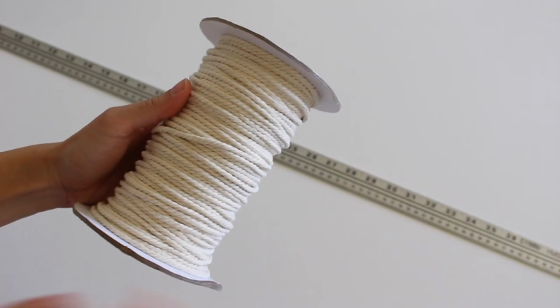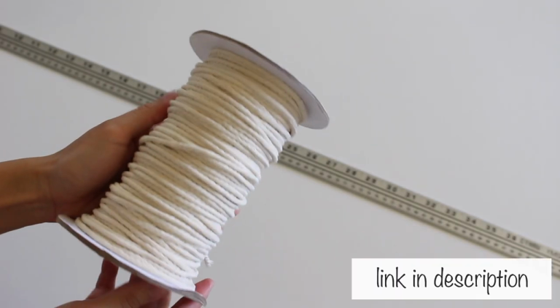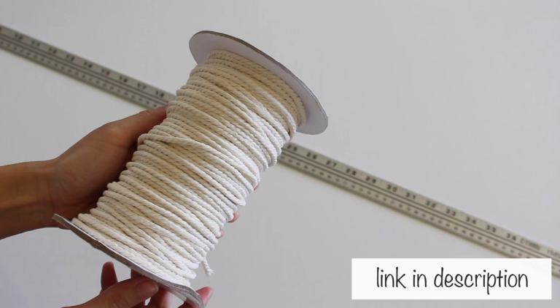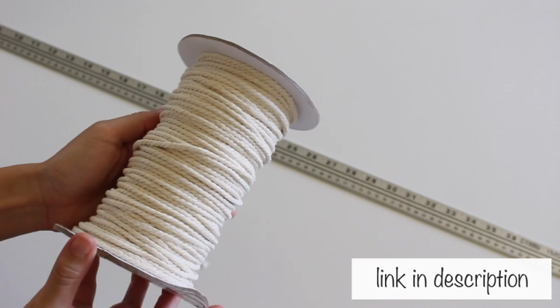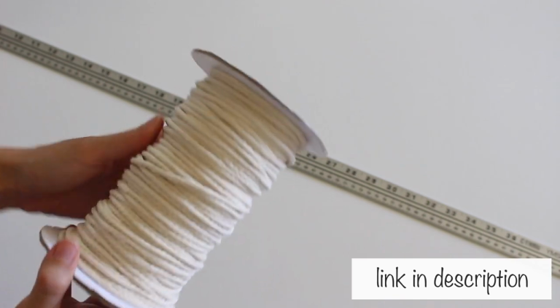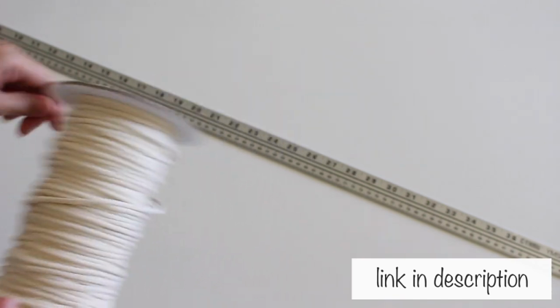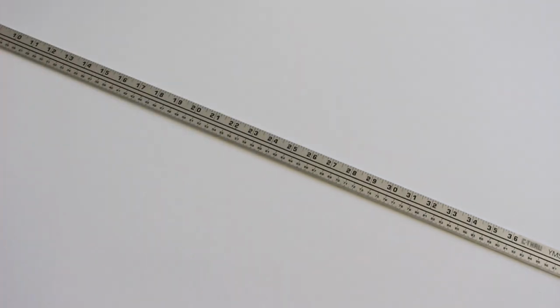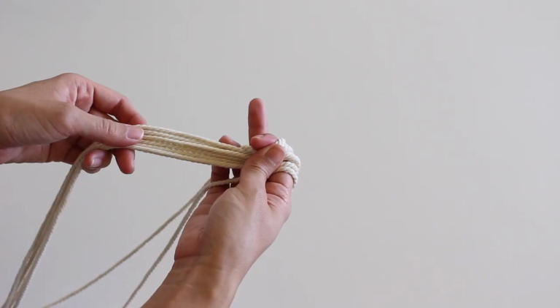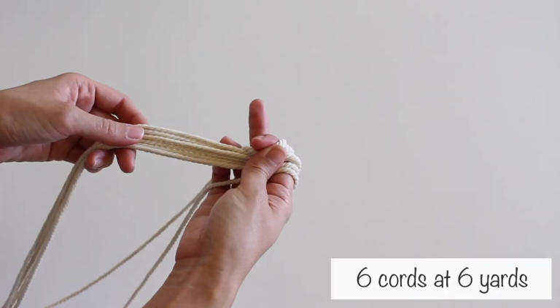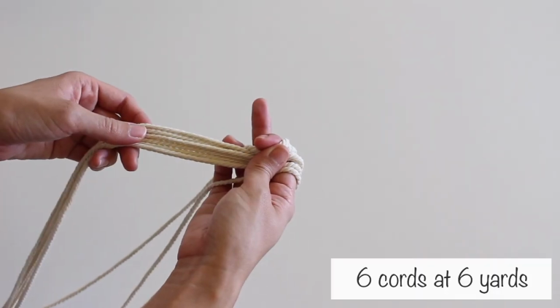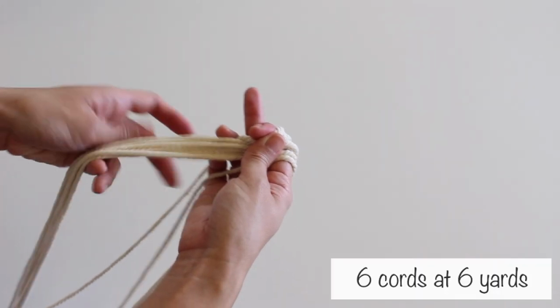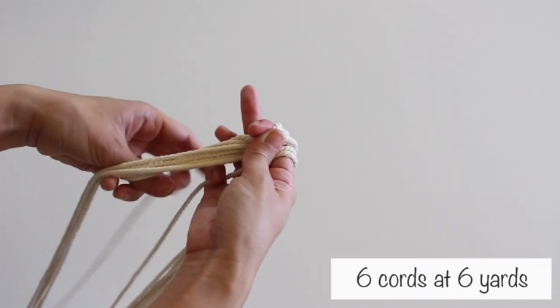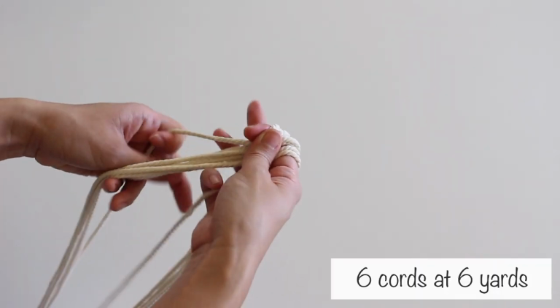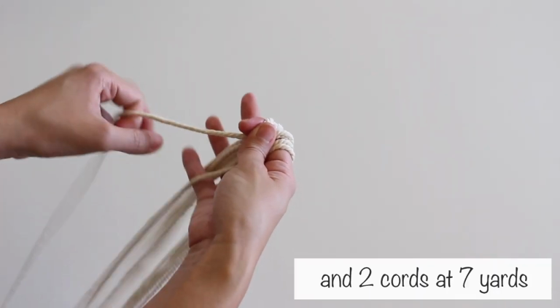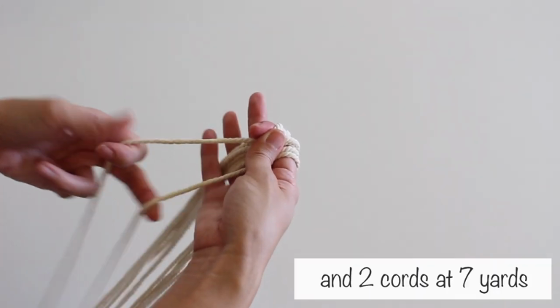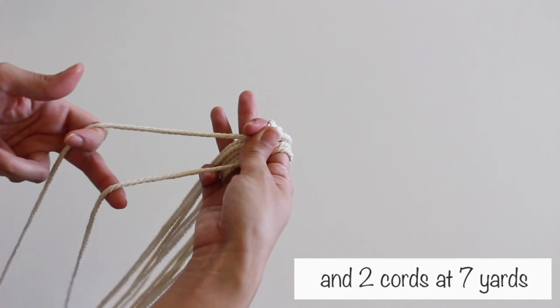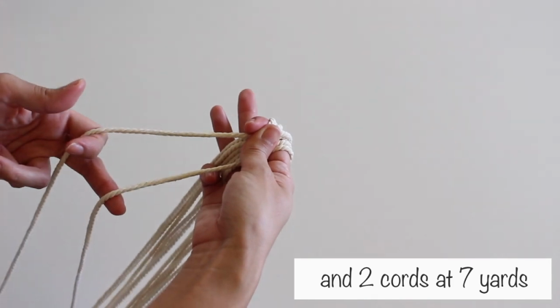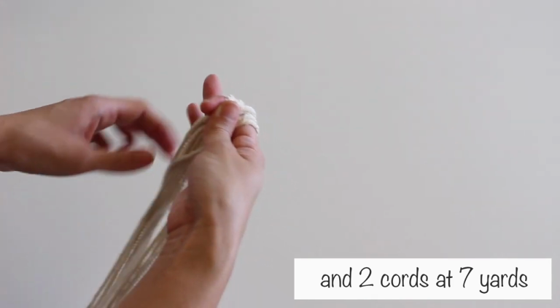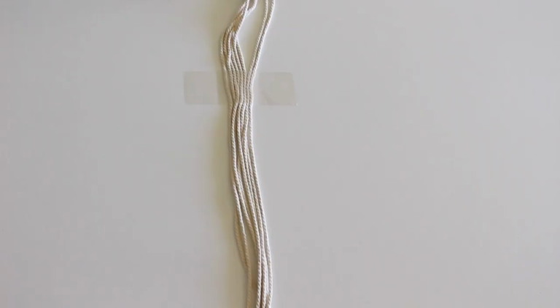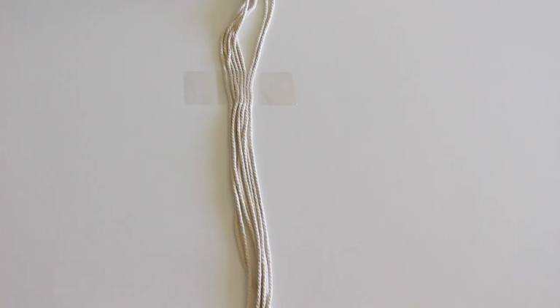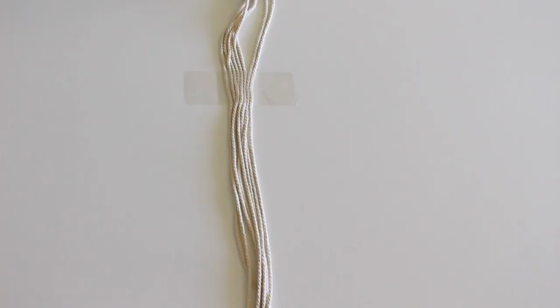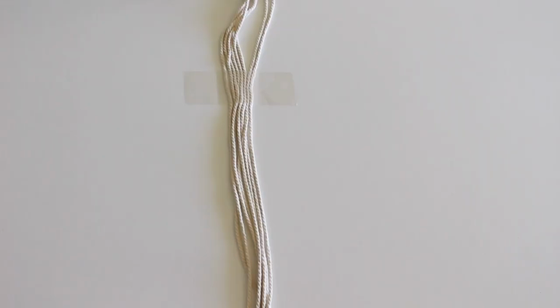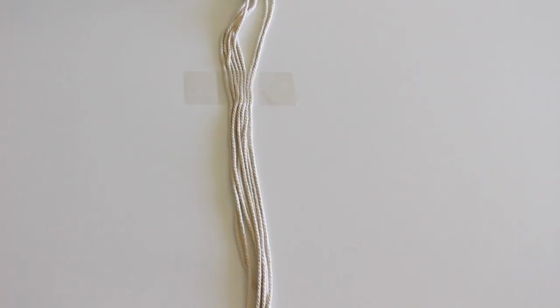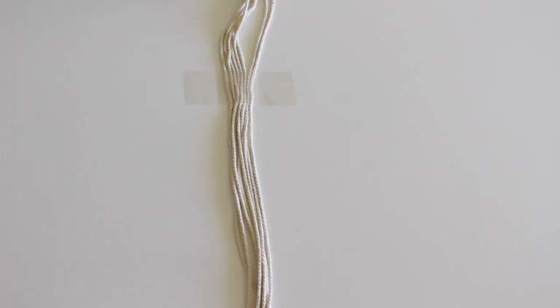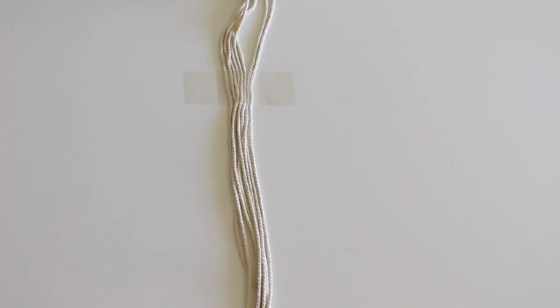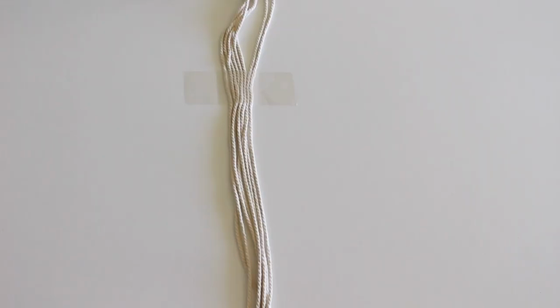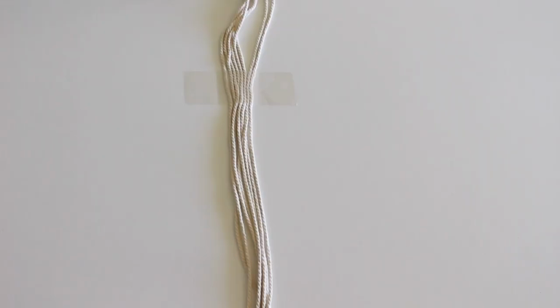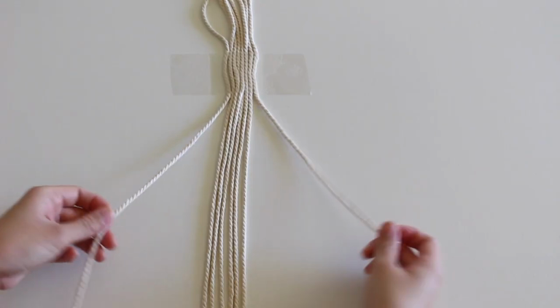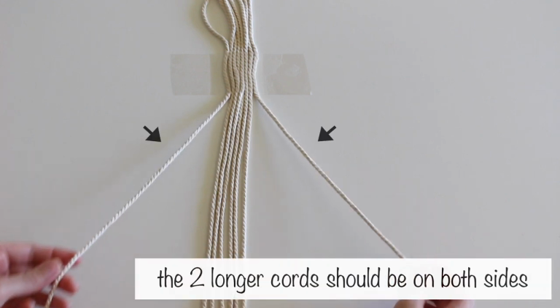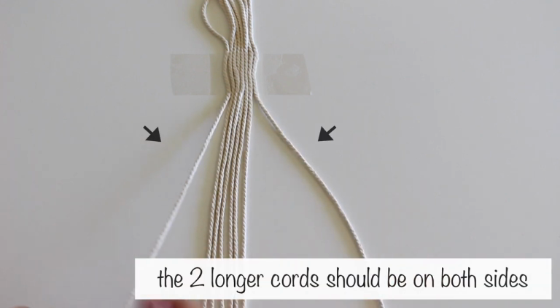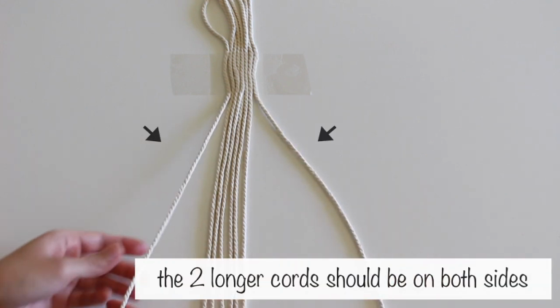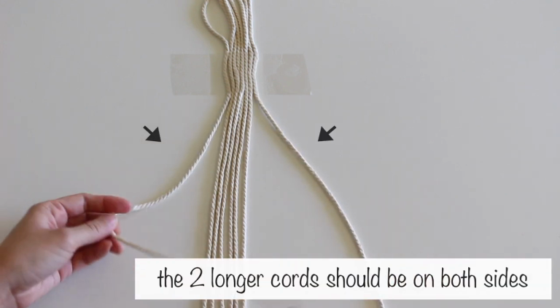I used this 3 mm cord. I cut 6 cords at 6 yards and 2 cords at 7 yards. Fold the cords in half to find the center and tape them down. The 2 longer cords should be on both sides.